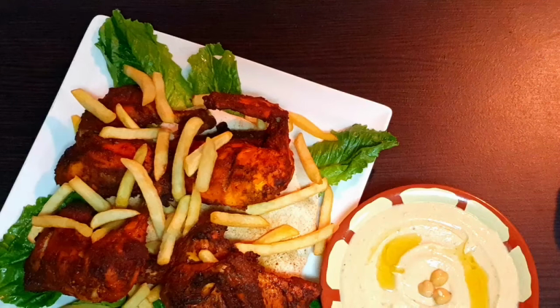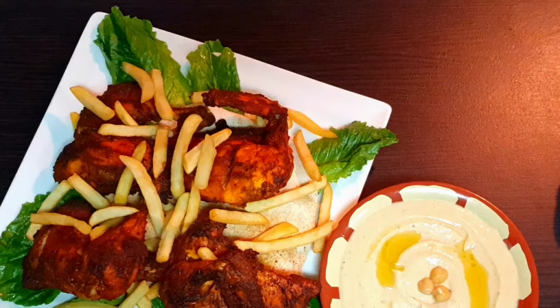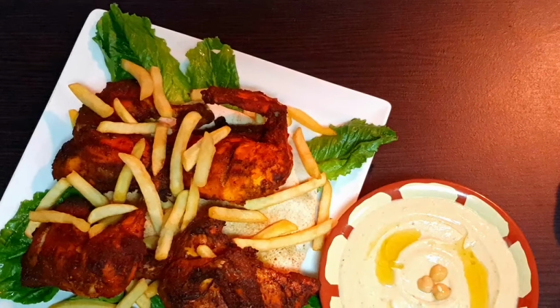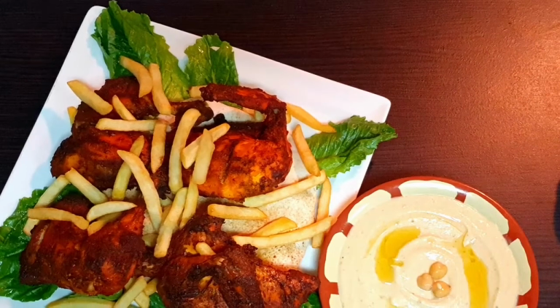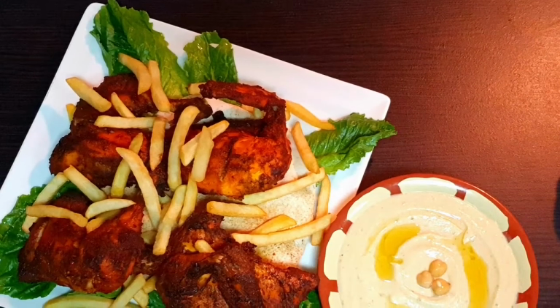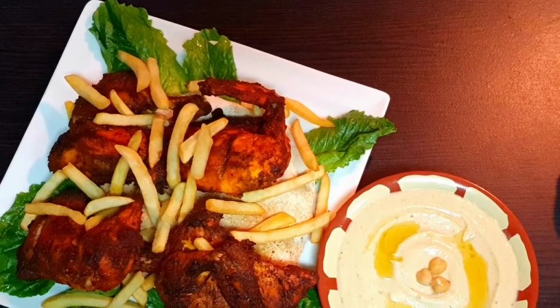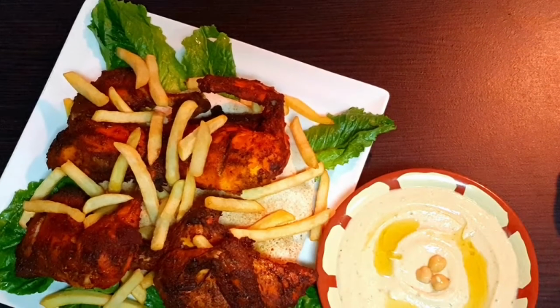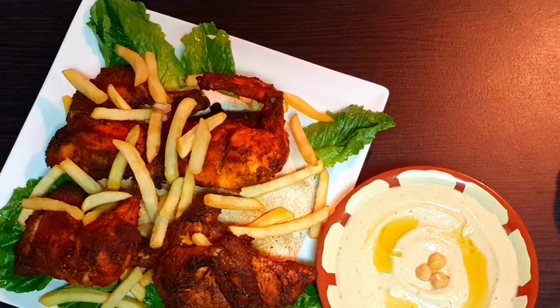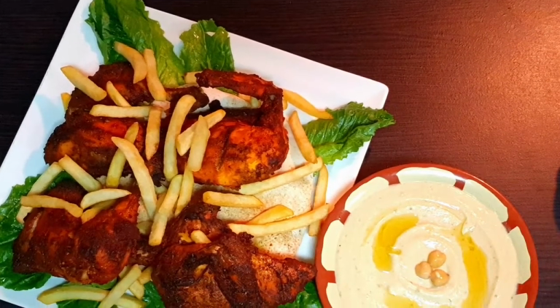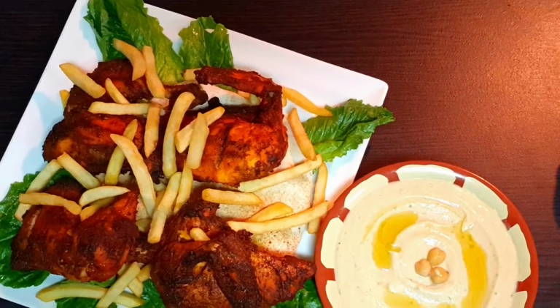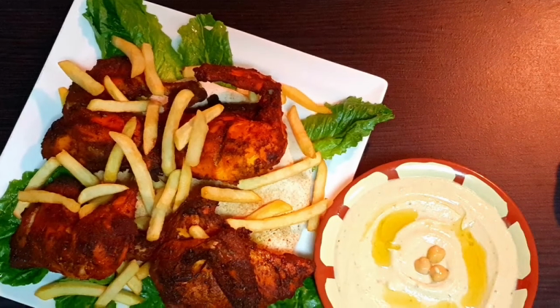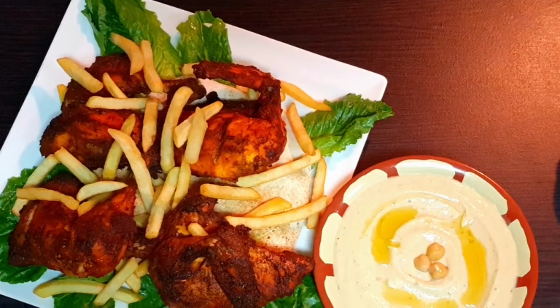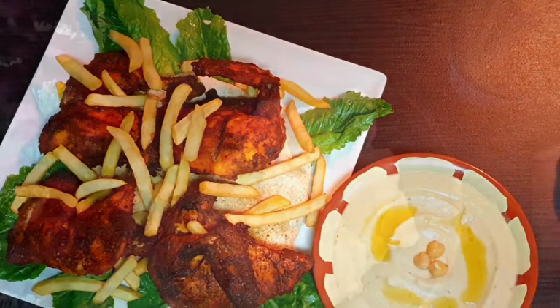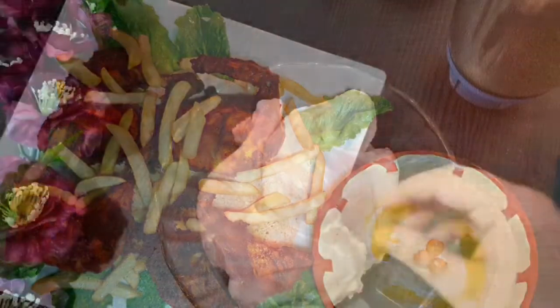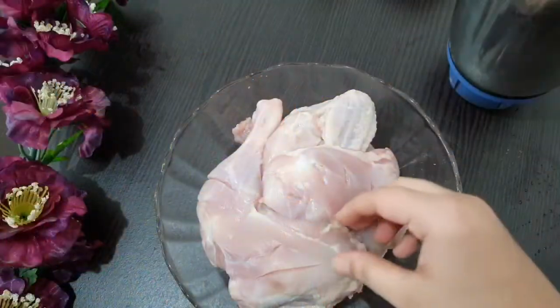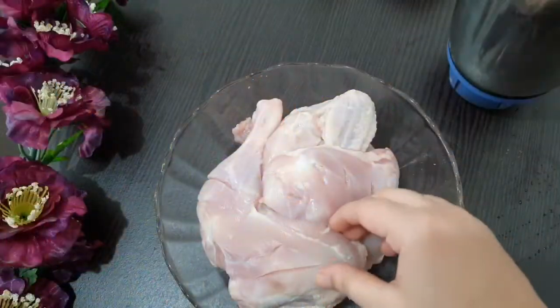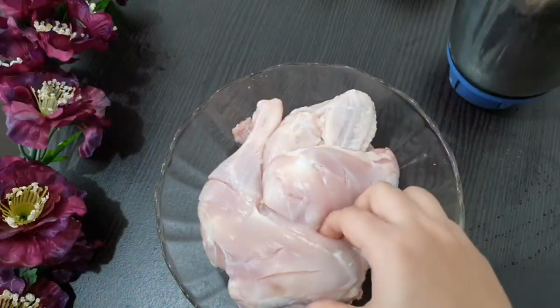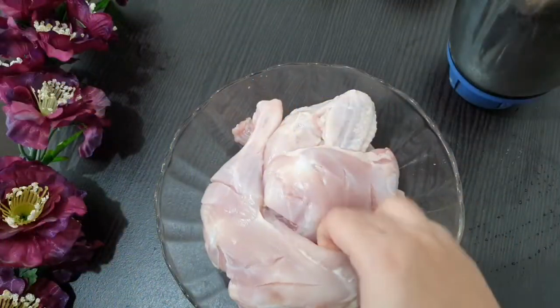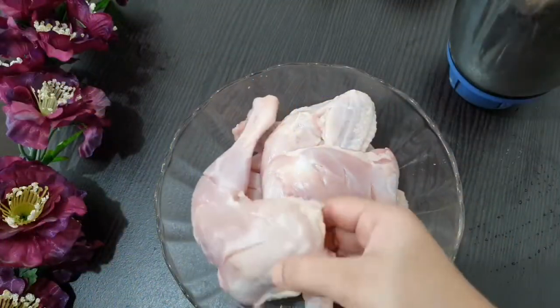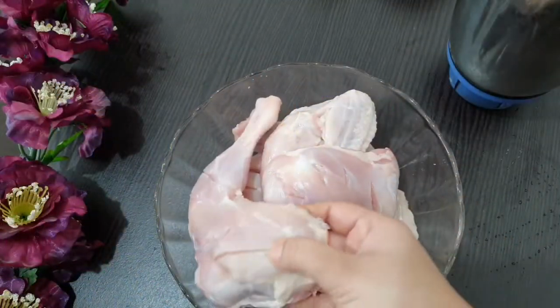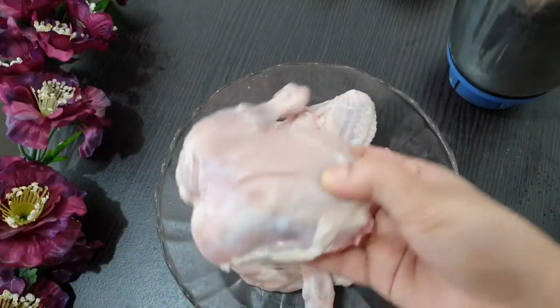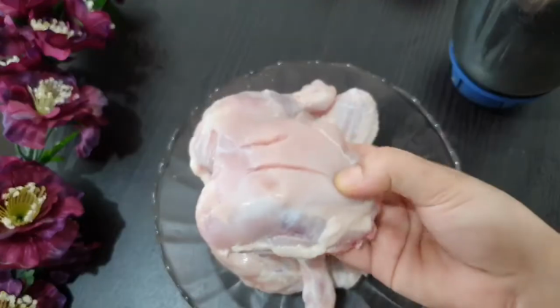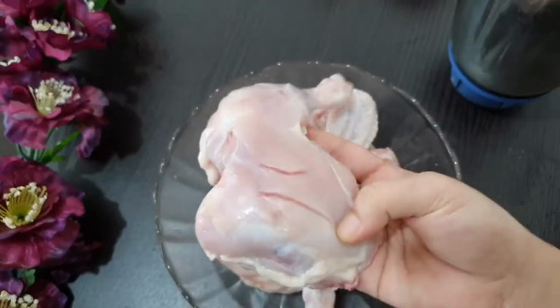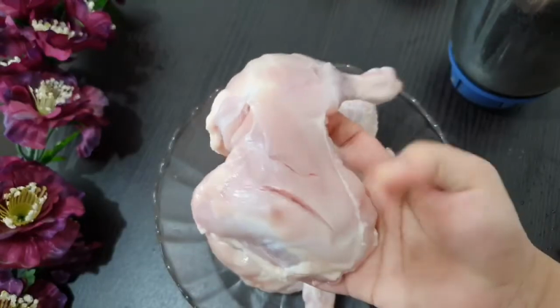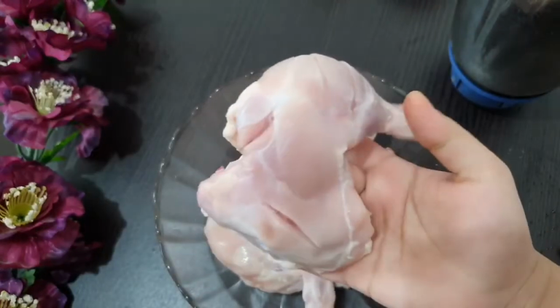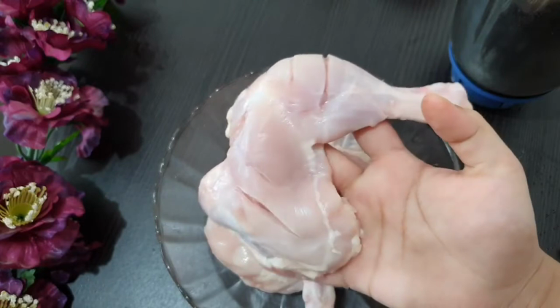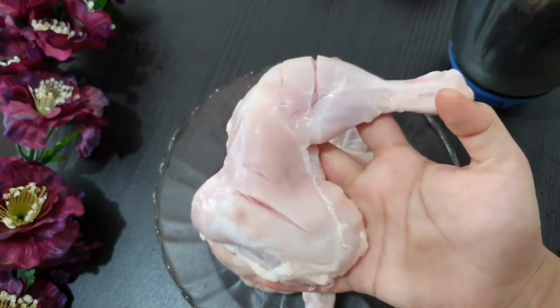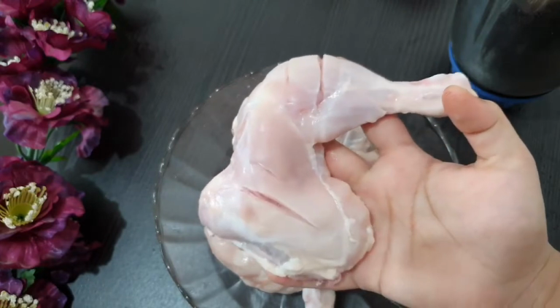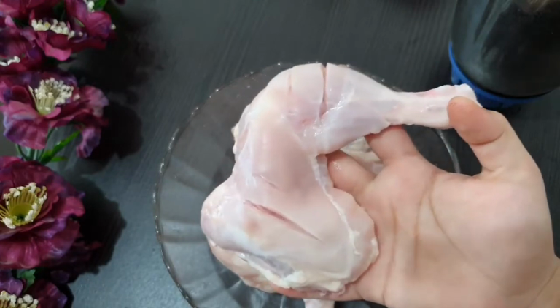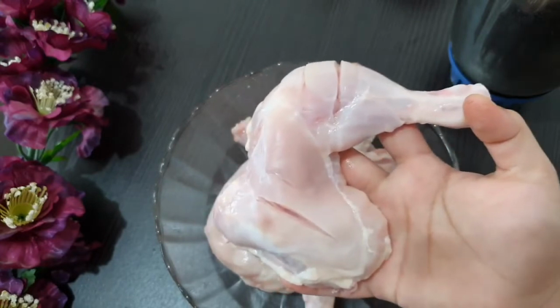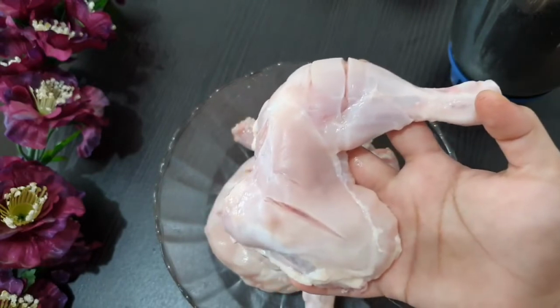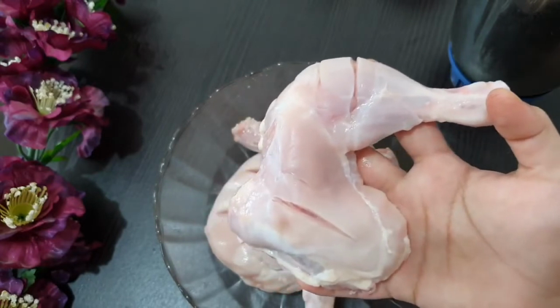Hello, I am going to make a tasty chicken. I am going to cook 4 pieces of chicken. Put it in the pan.